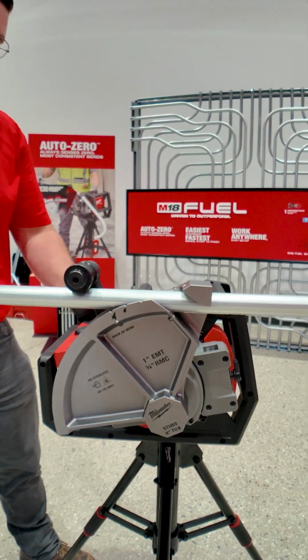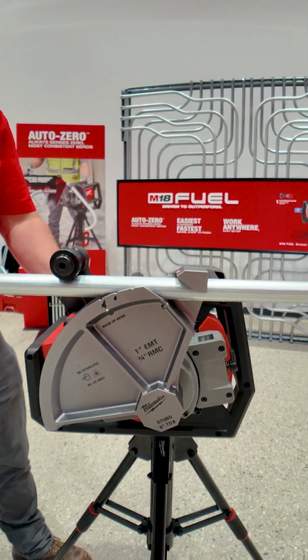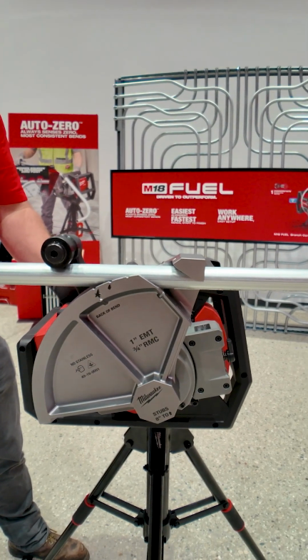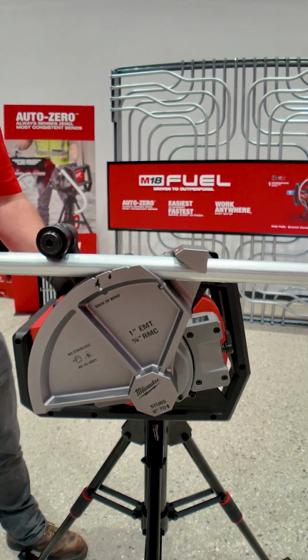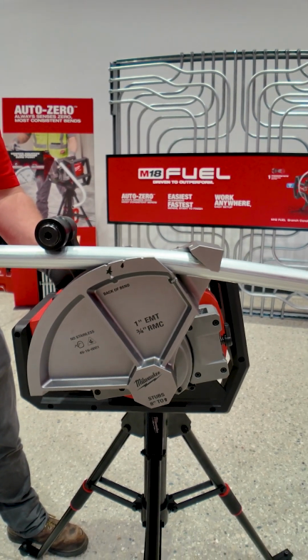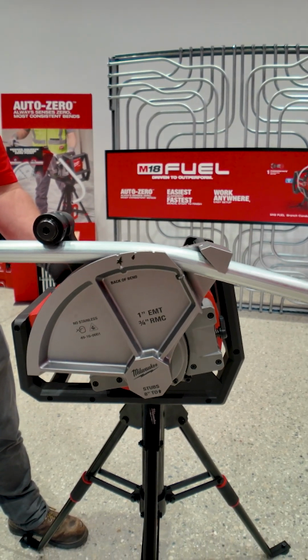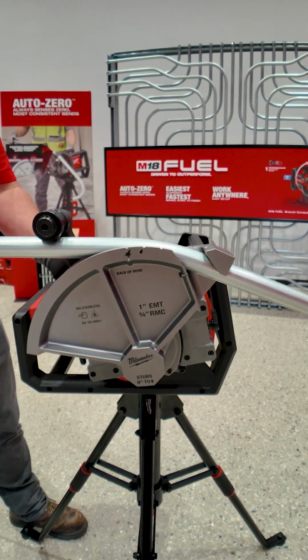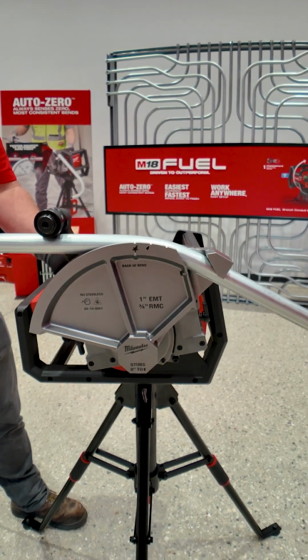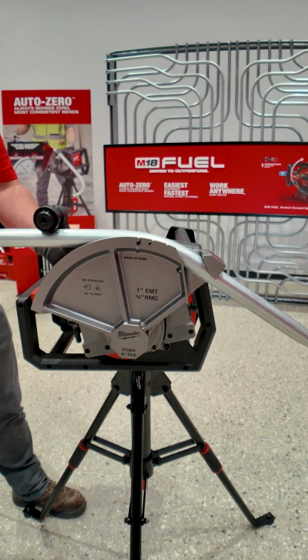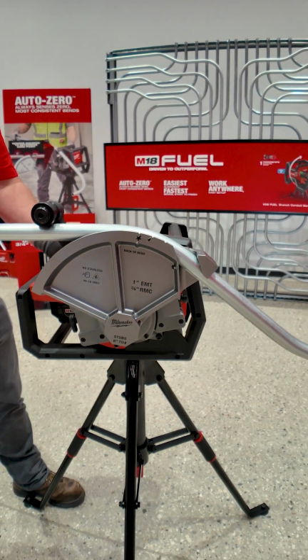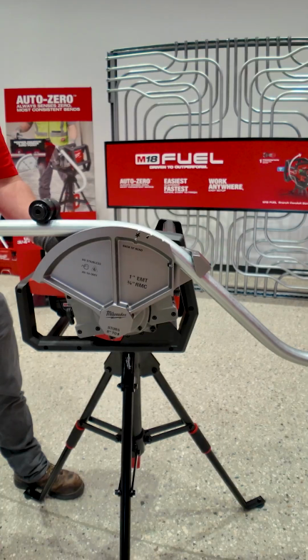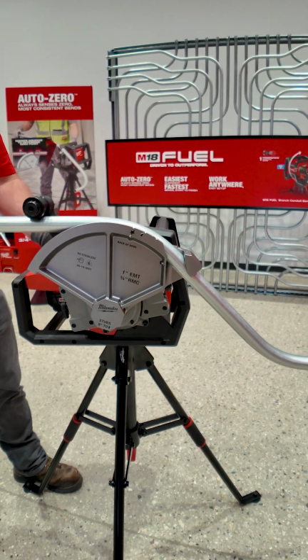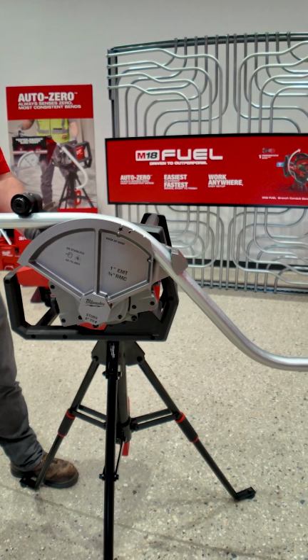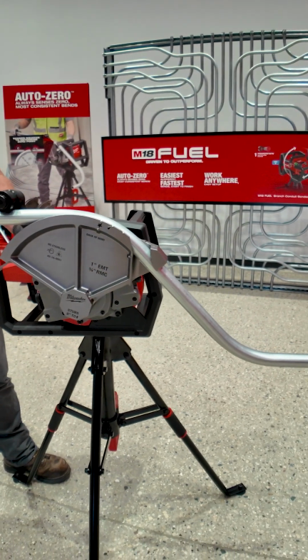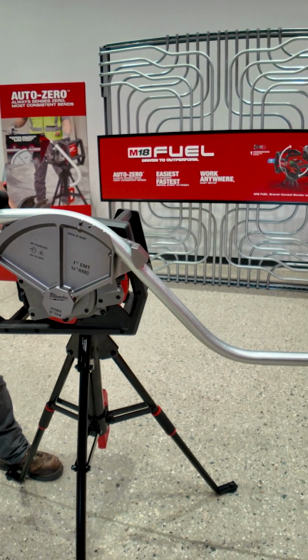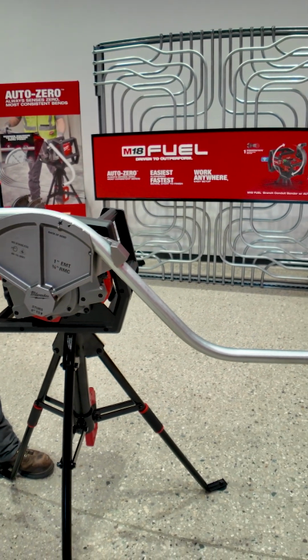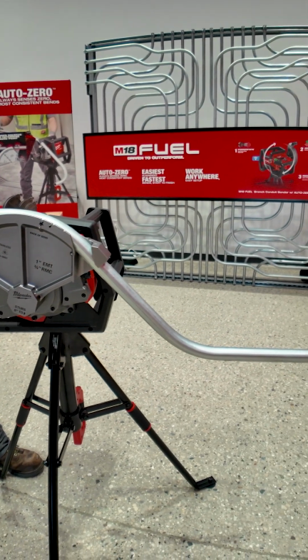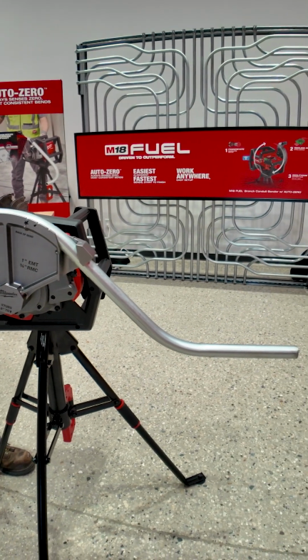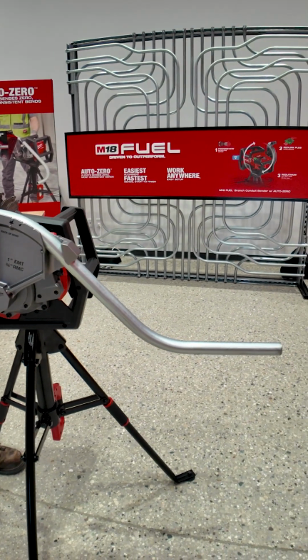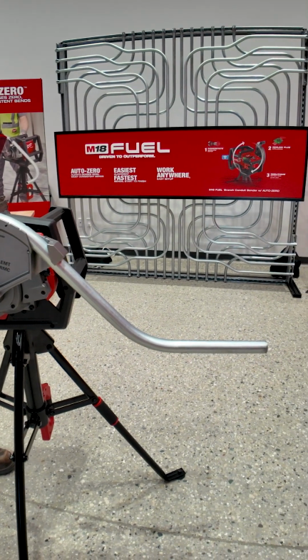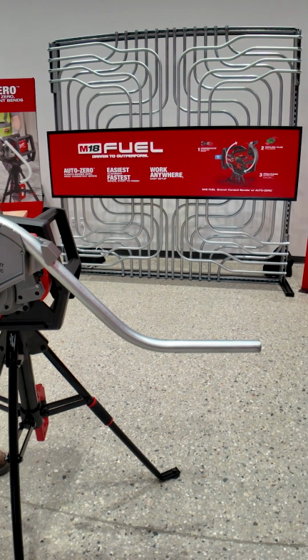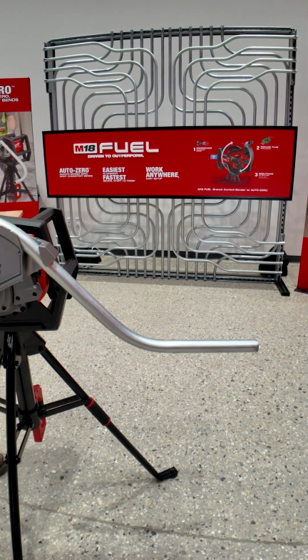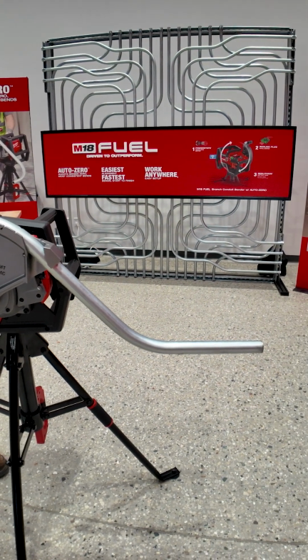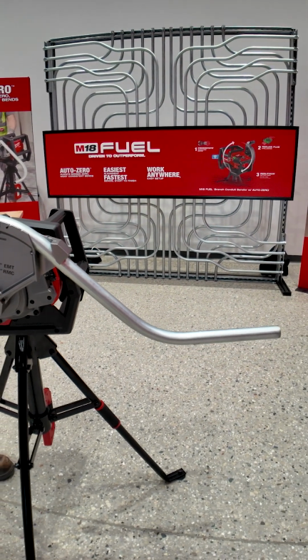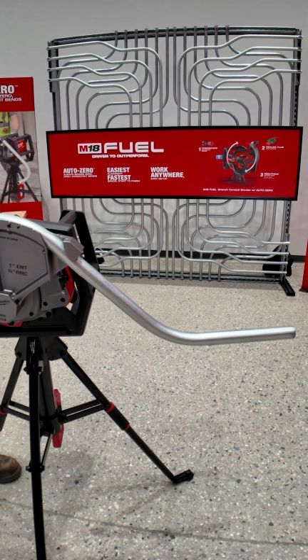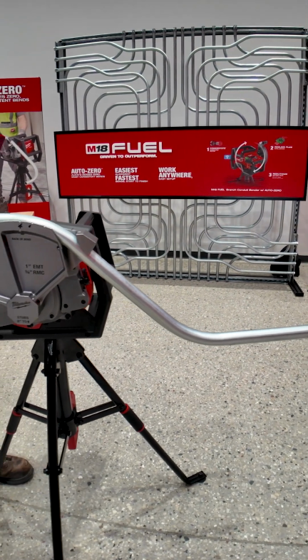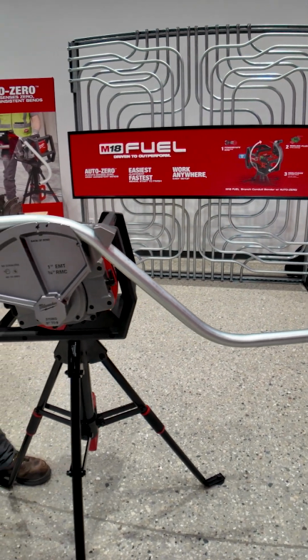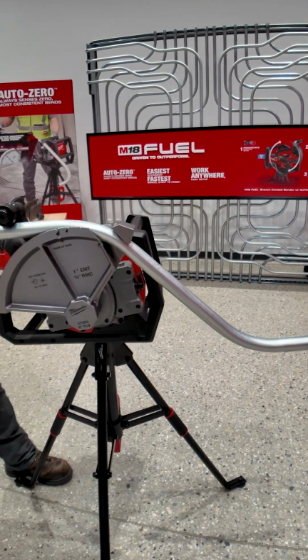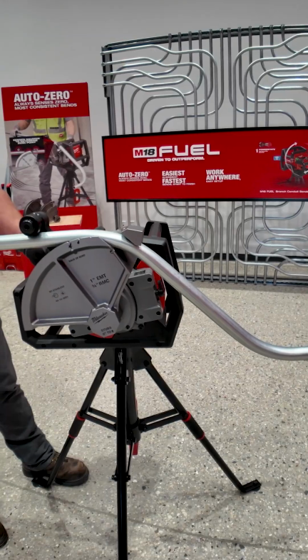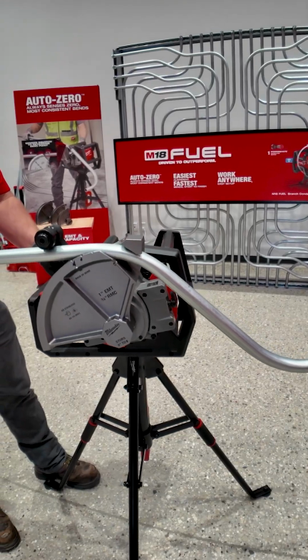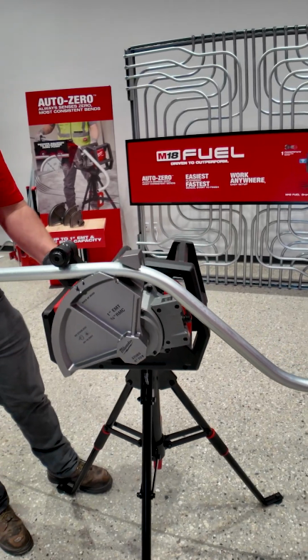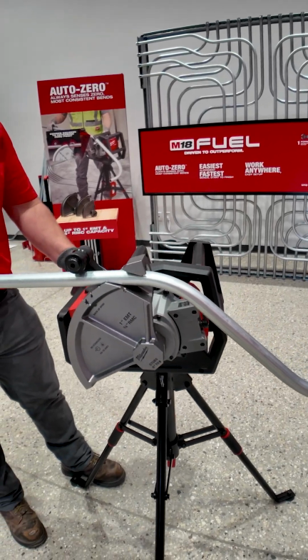I'll go ahead and hit my bend button again. Again, it's slowing down, accounting for that spring back. Then I'll allow the tool to come back.